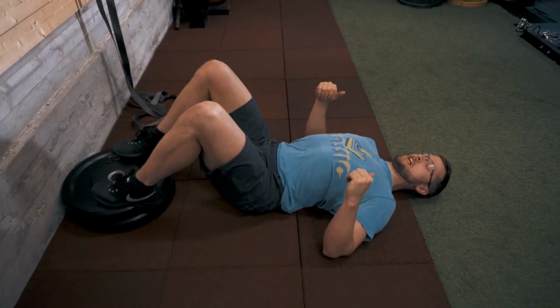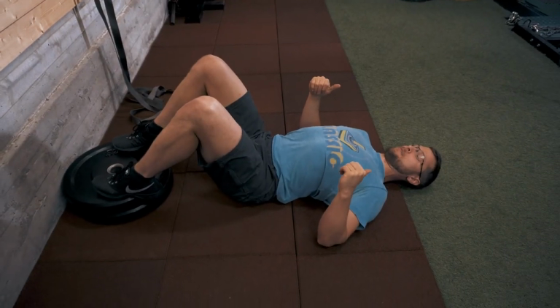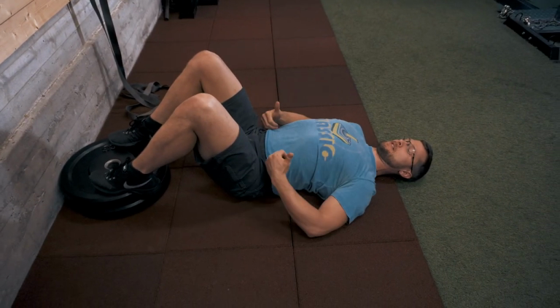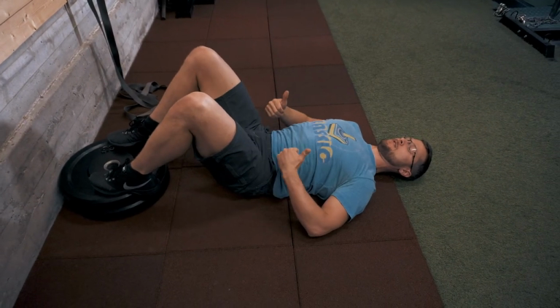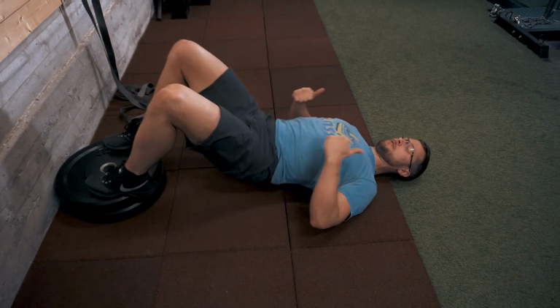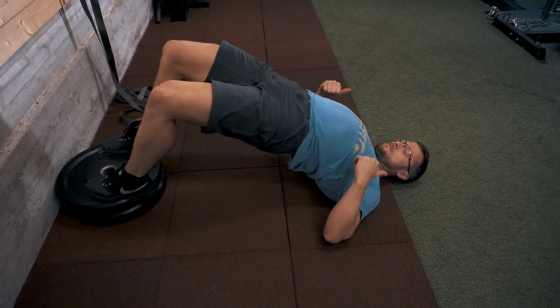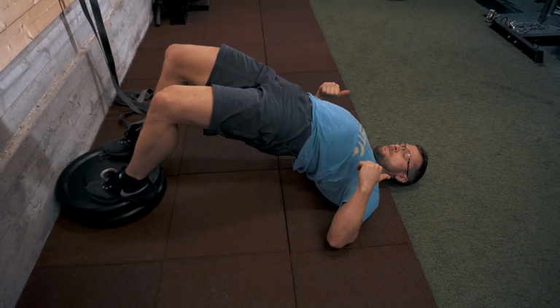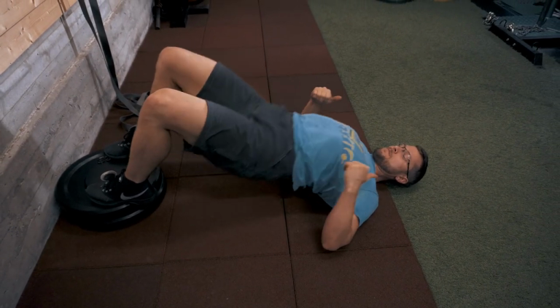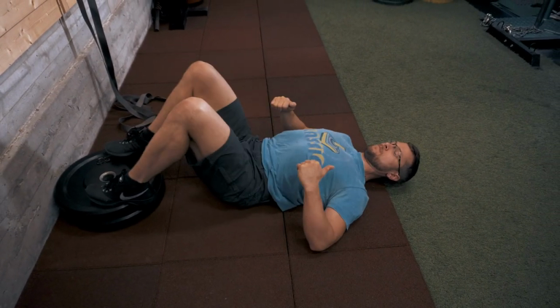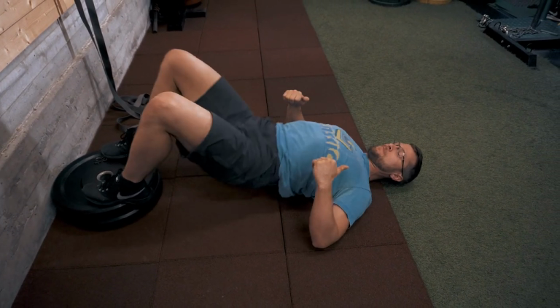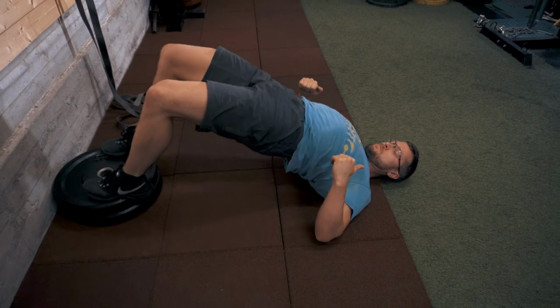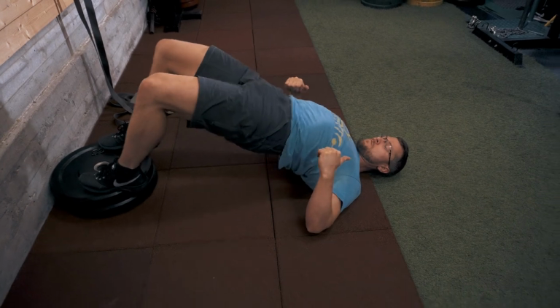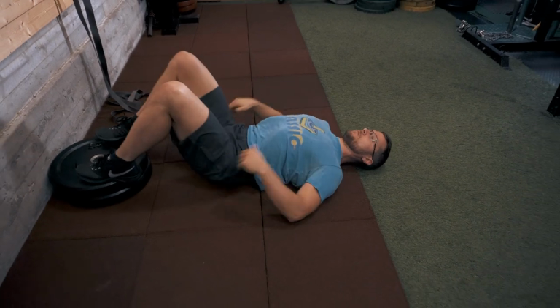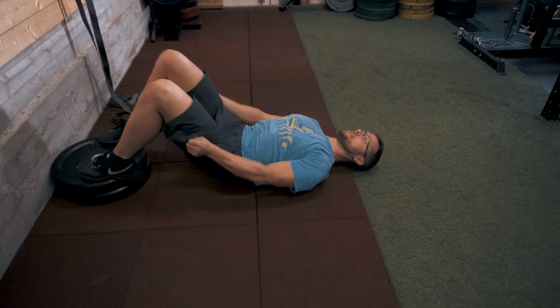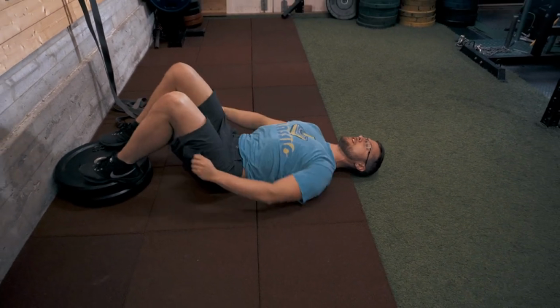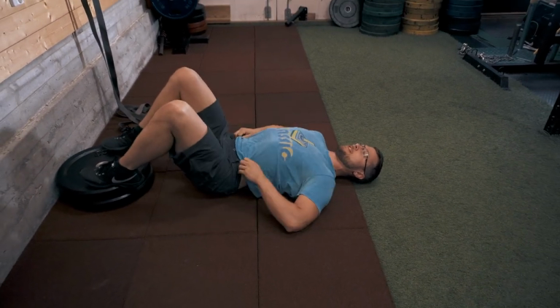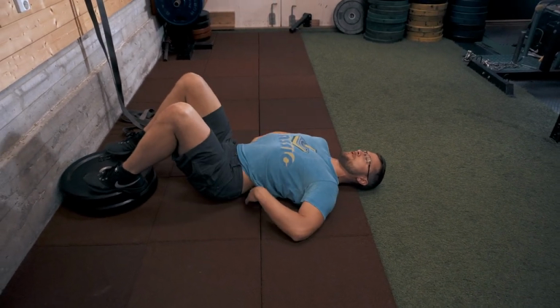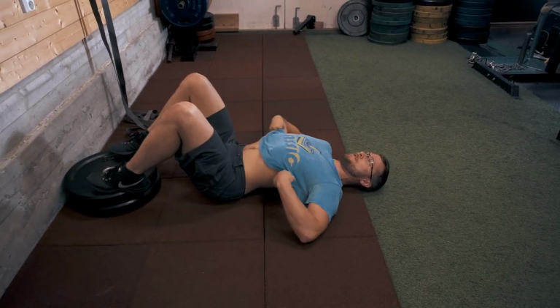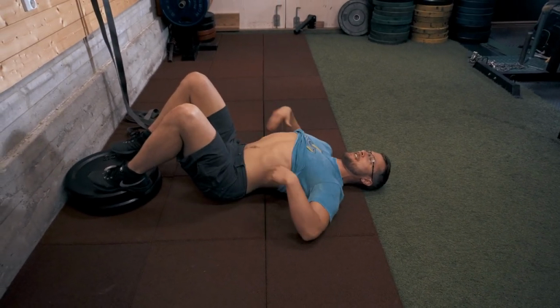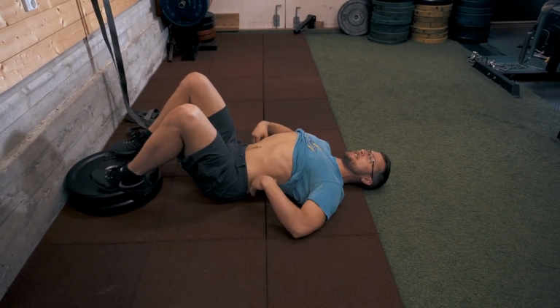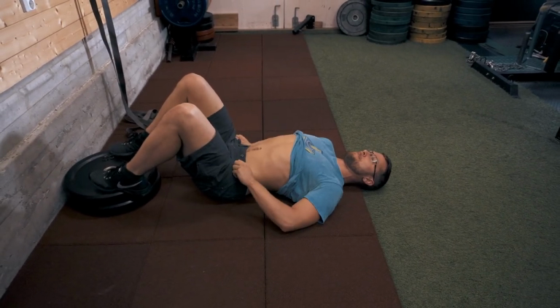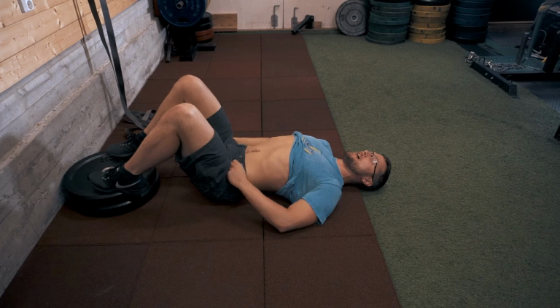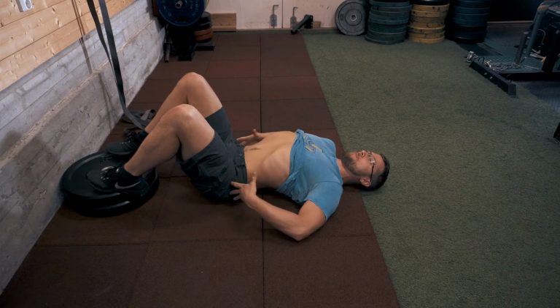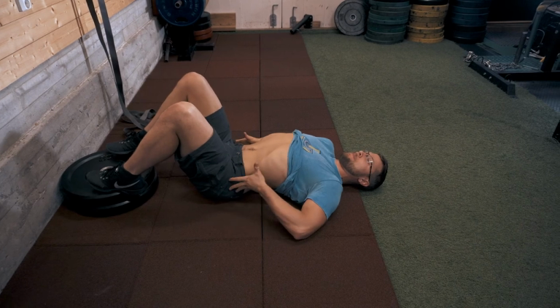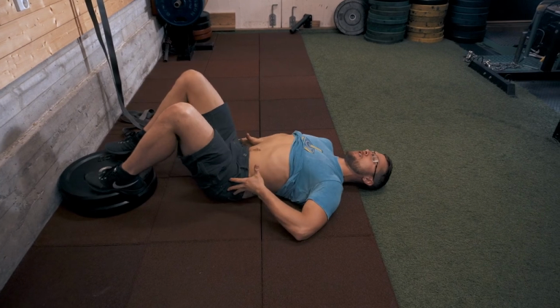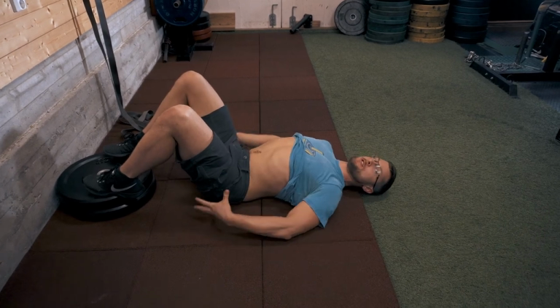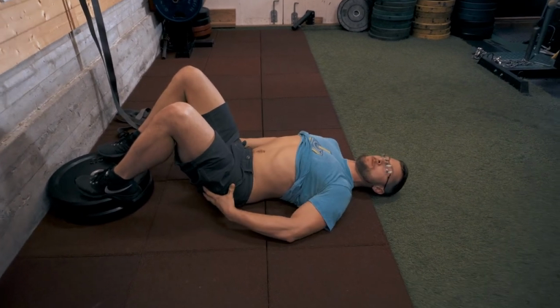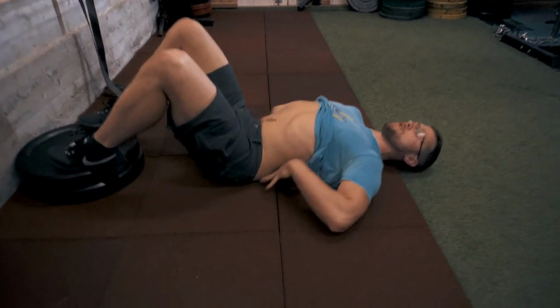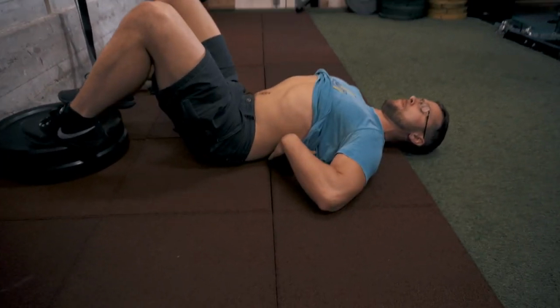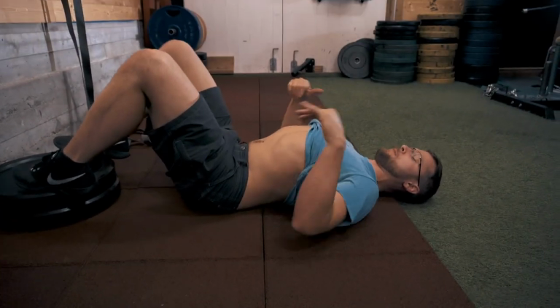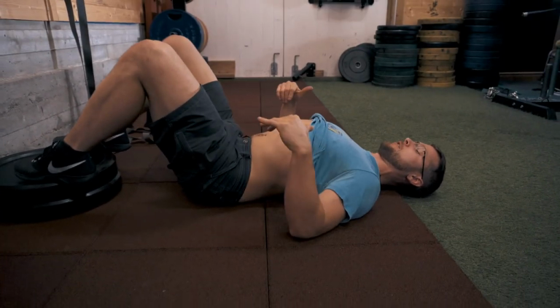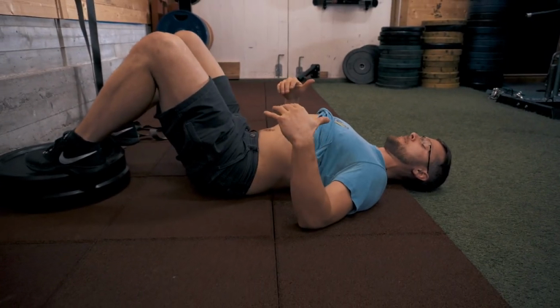Elevated hip raise. The setup on this one: show that belly, pull the hips underneath you to neutral so the lower back is pressed into the ground a little bit.